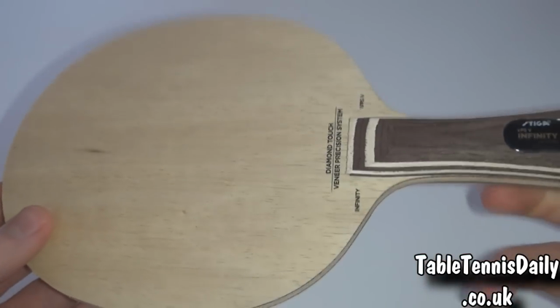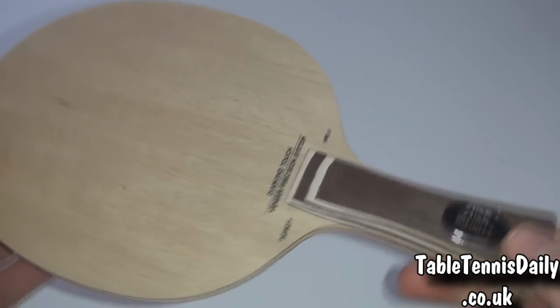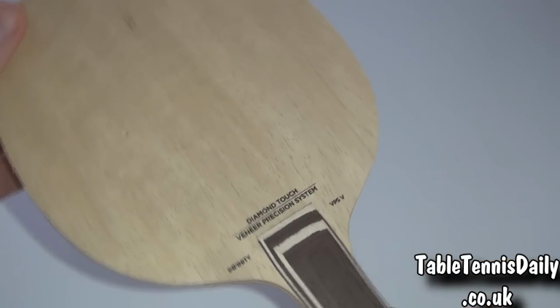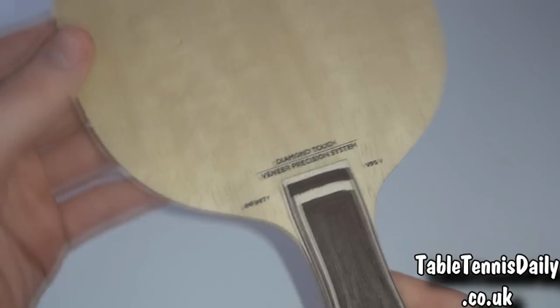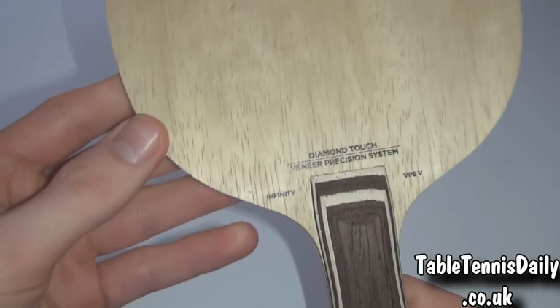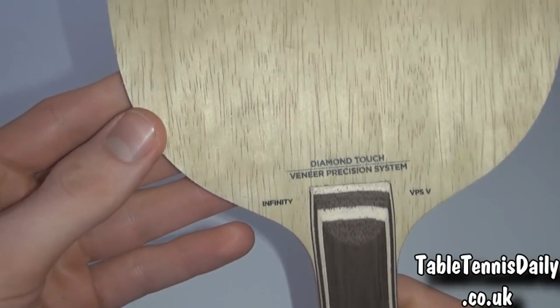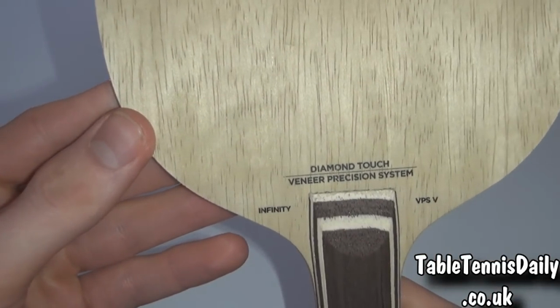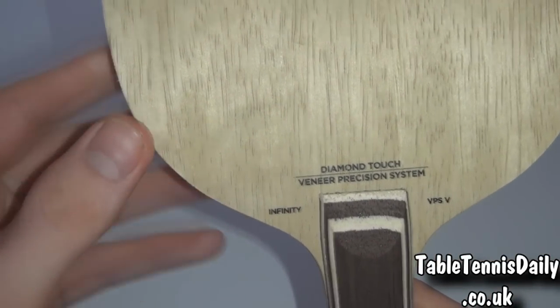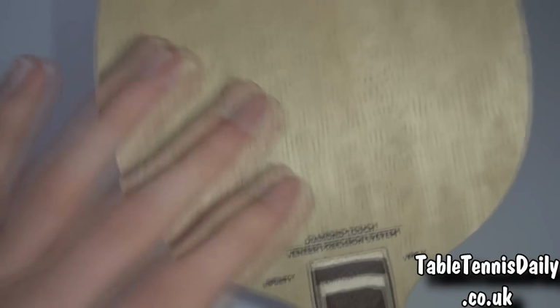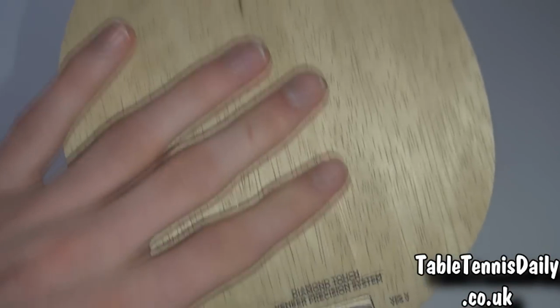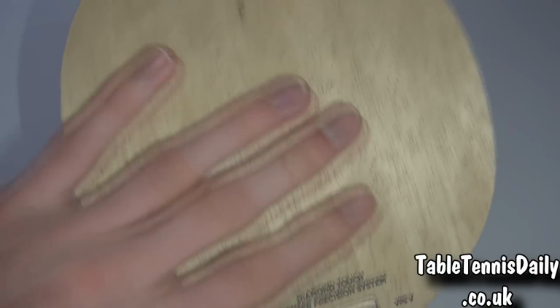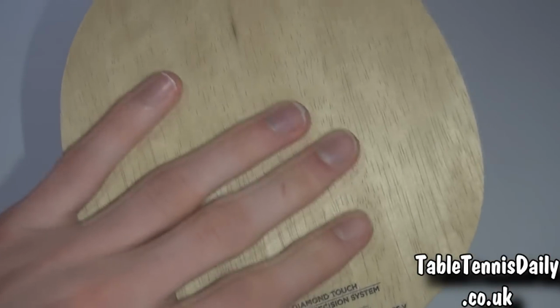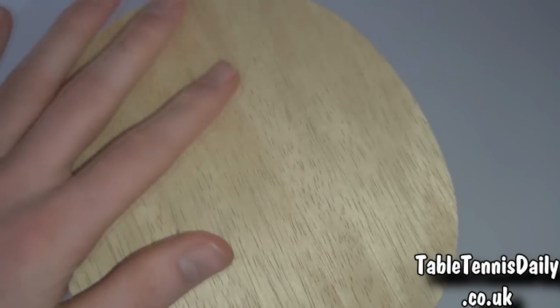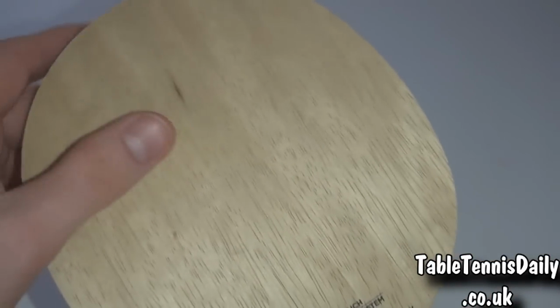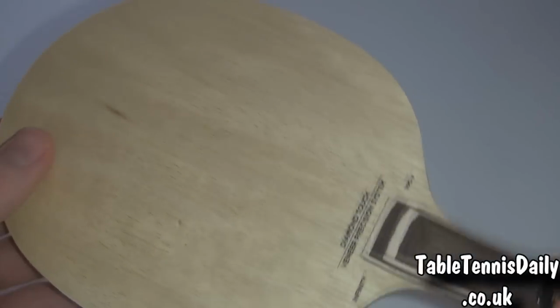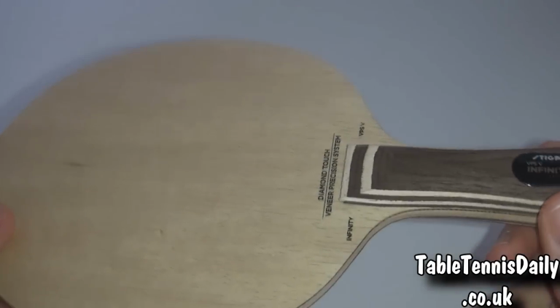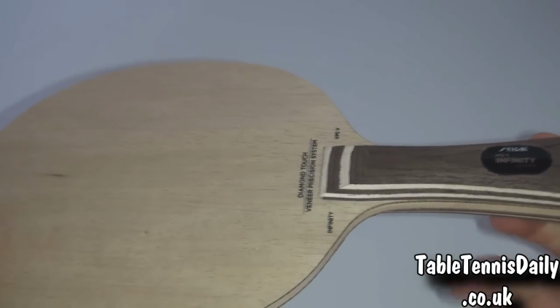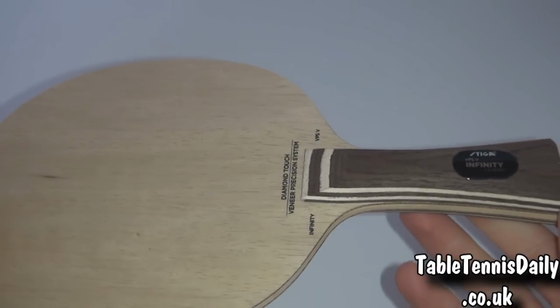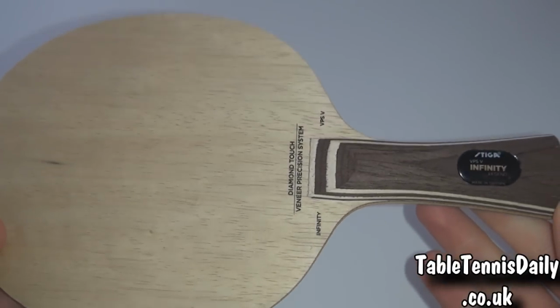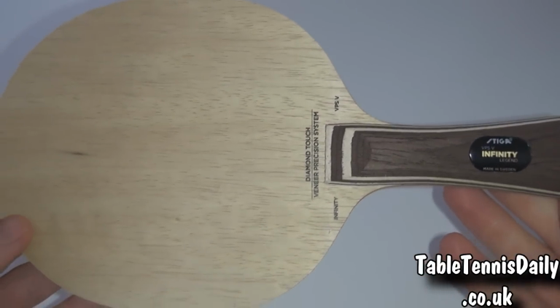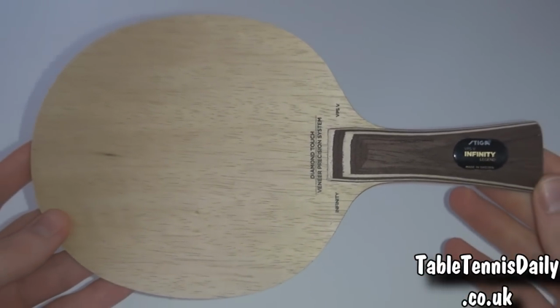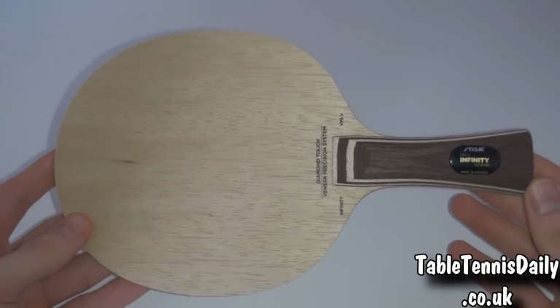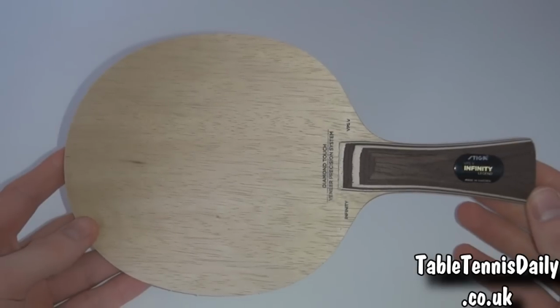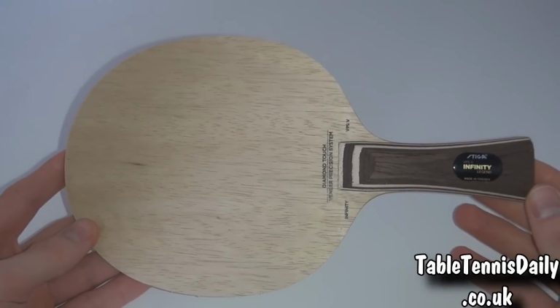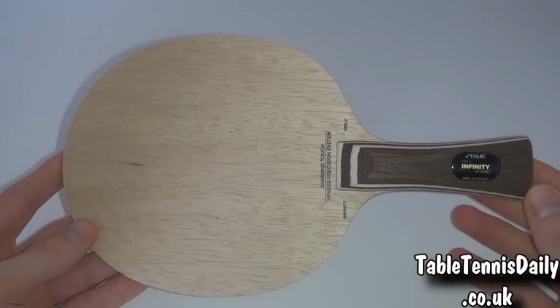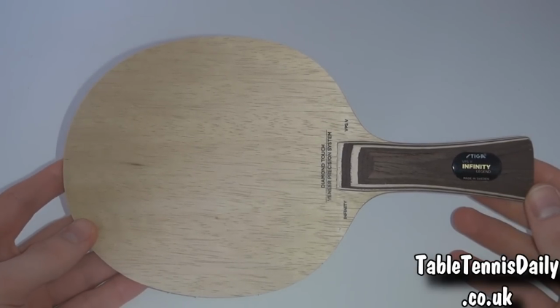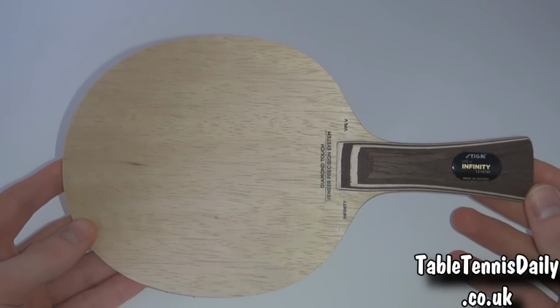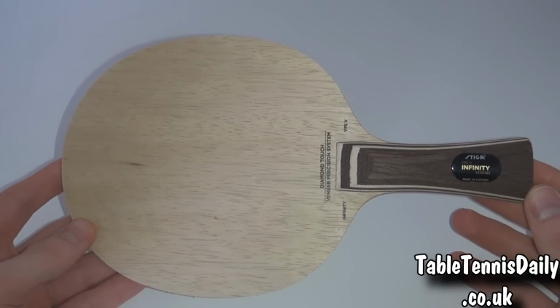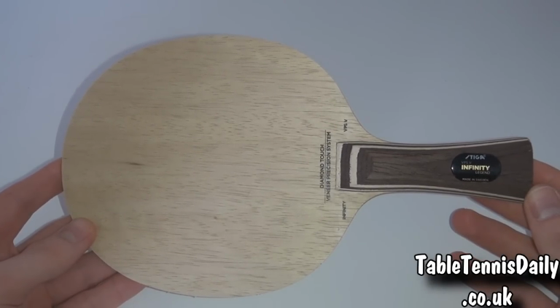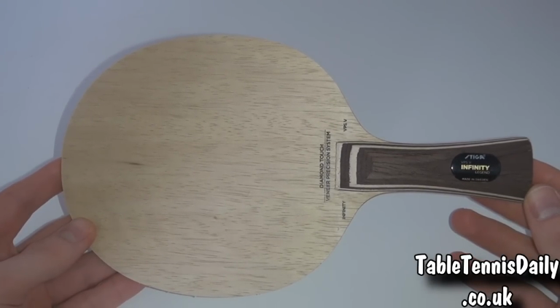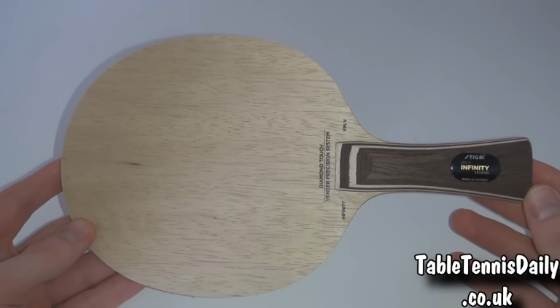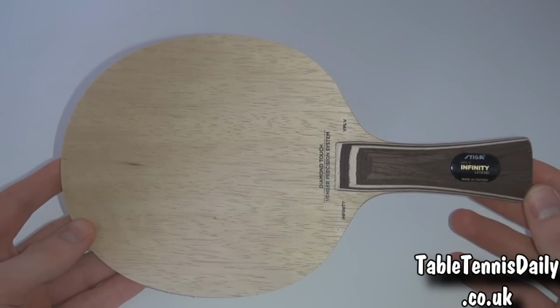The surface is finished with Stiga's Diamond Touch technology, giving the outer layers extra hardness. Me and Tom put this blade to the test using the Stiga Calibra medium rubbers, looking at the blade's speed, control, feeling, sweet spot and more.